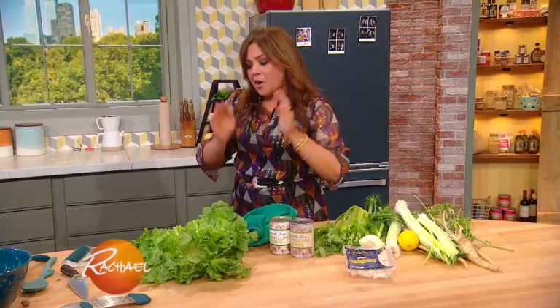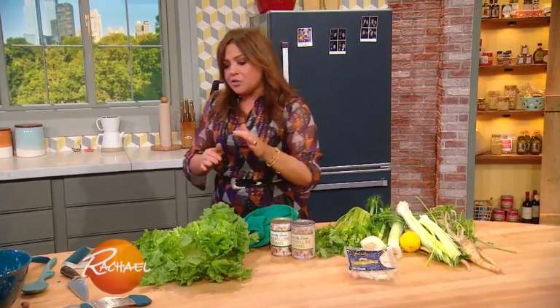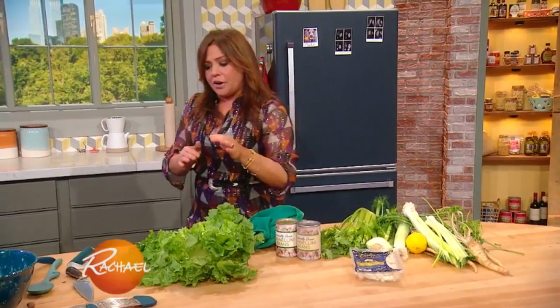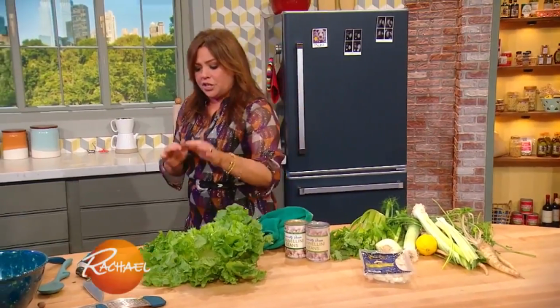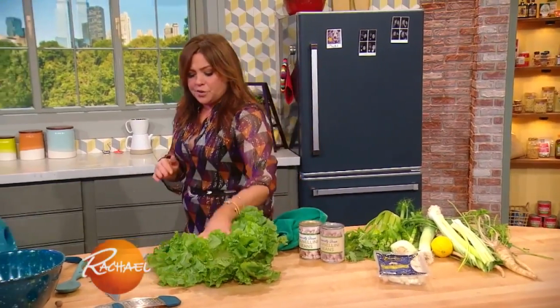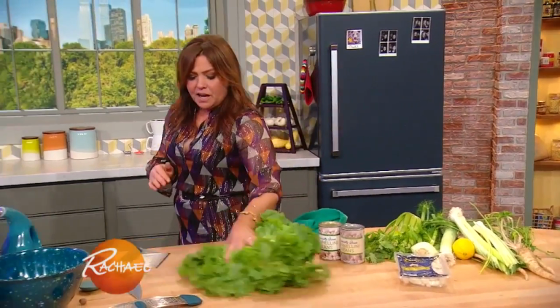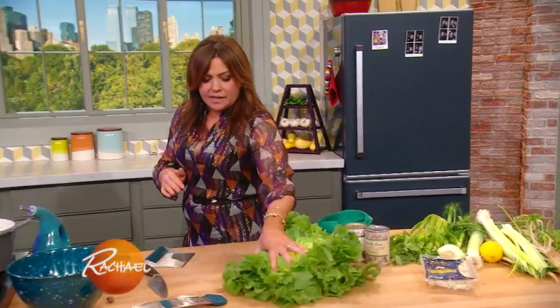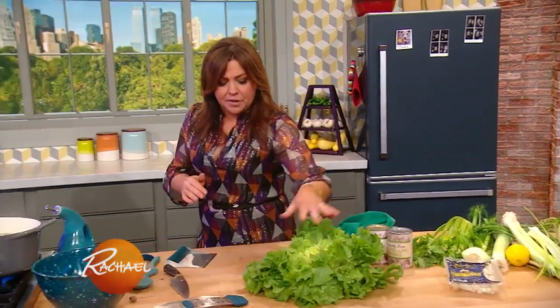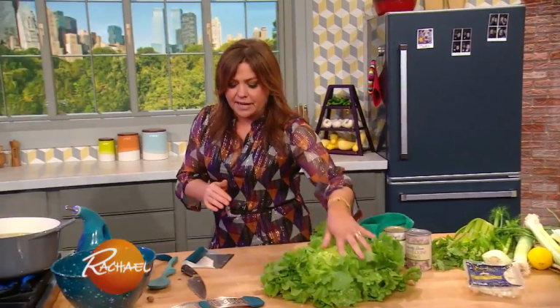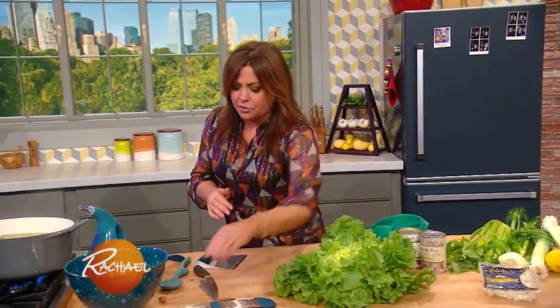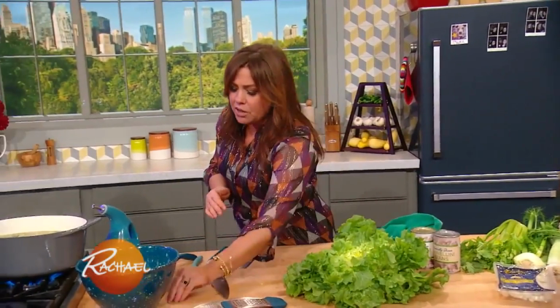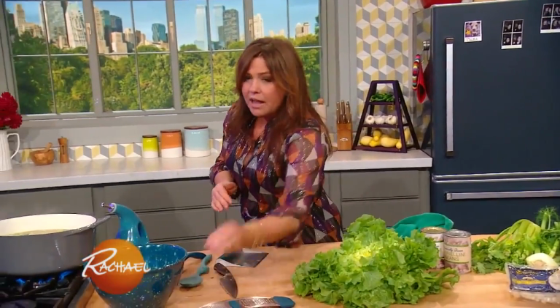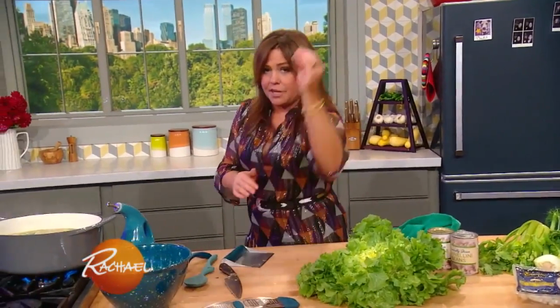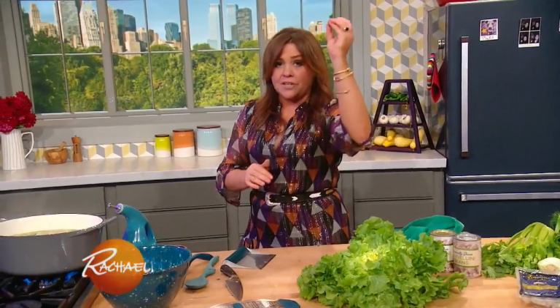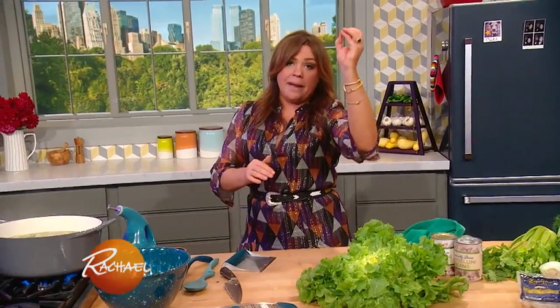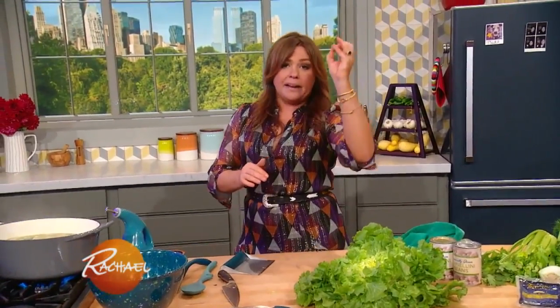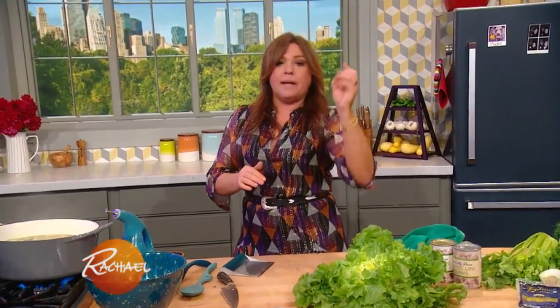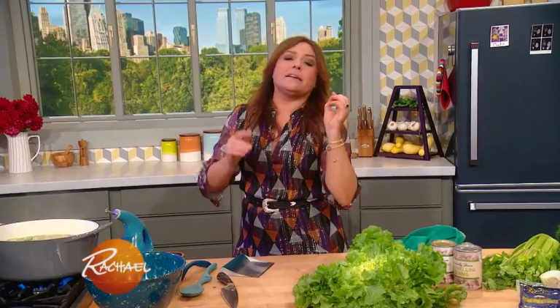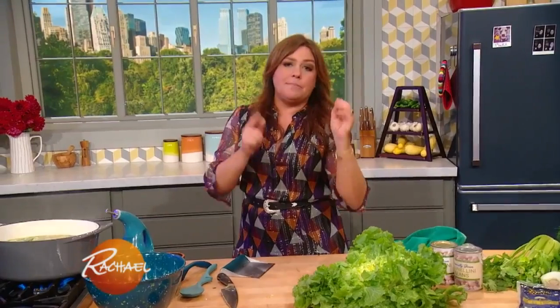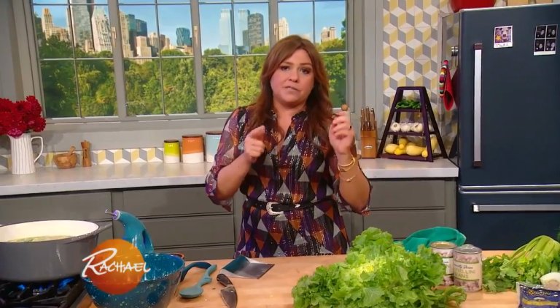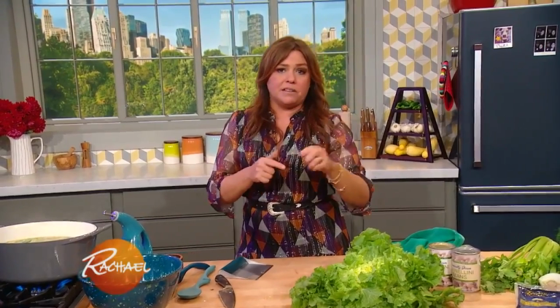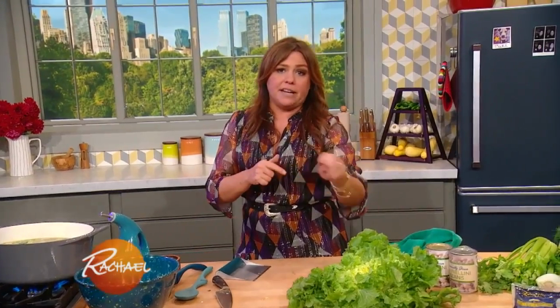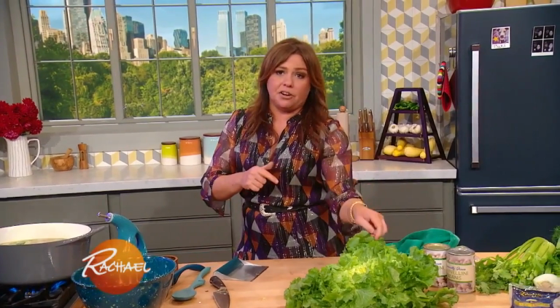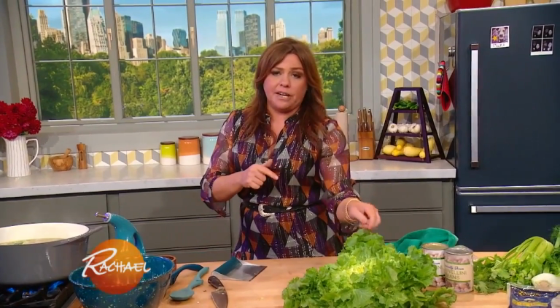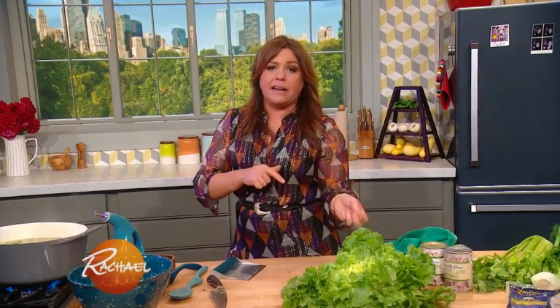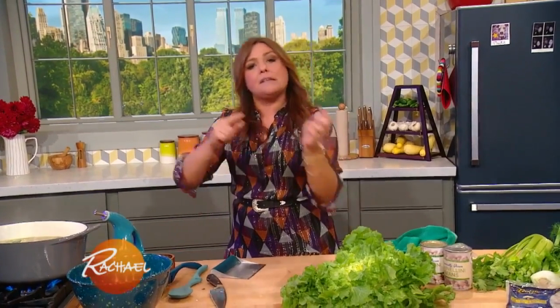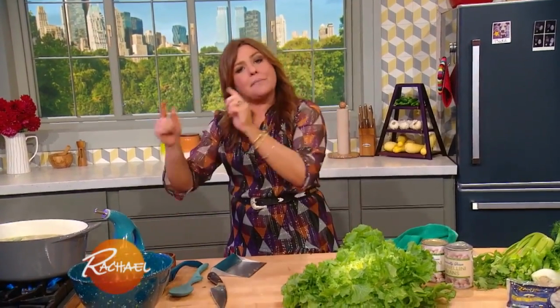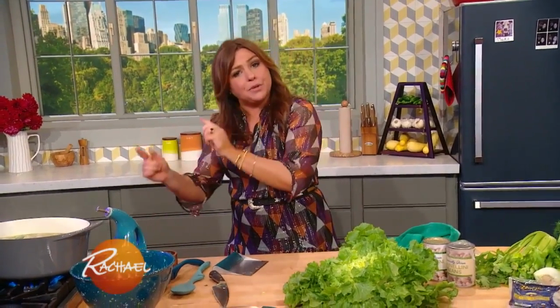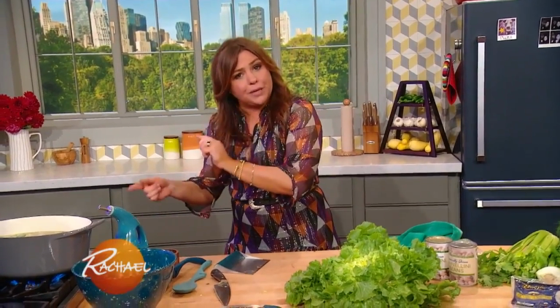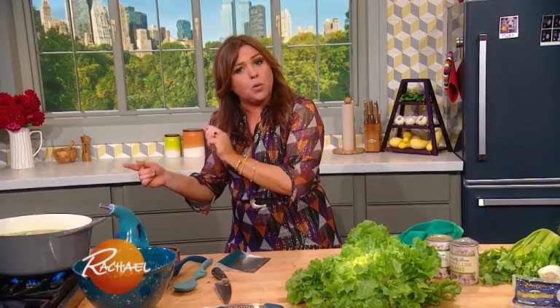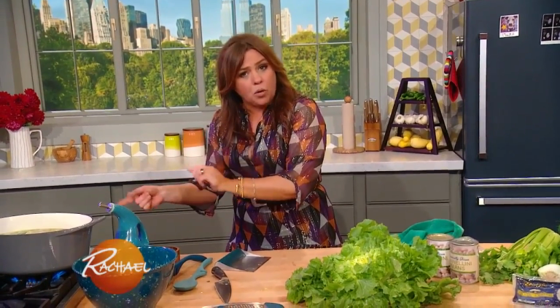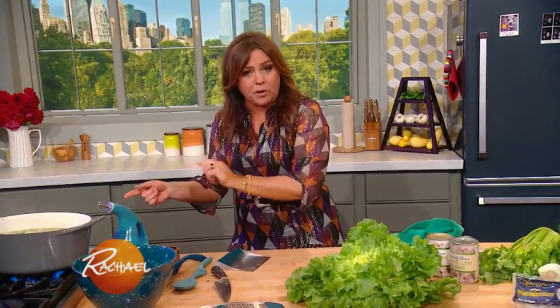I'm also going to use nutmeg, because I'm using escarole. Nutmeg is the best friend of any dark green, and anything made with cream or whole milk.